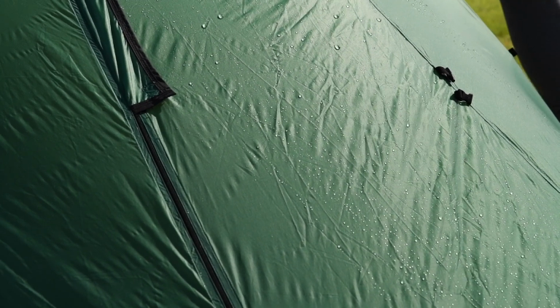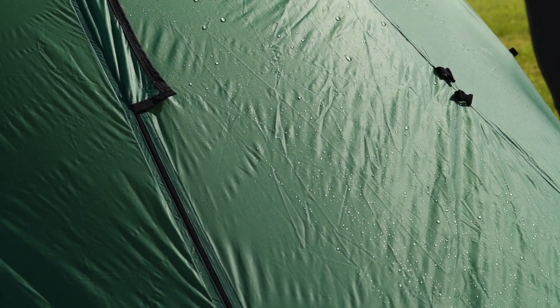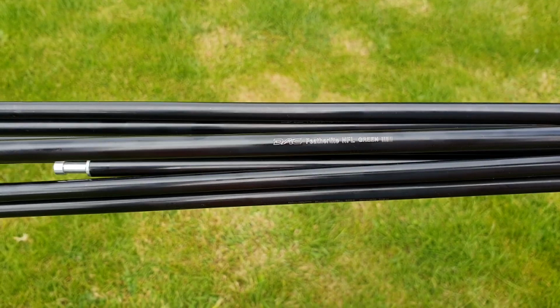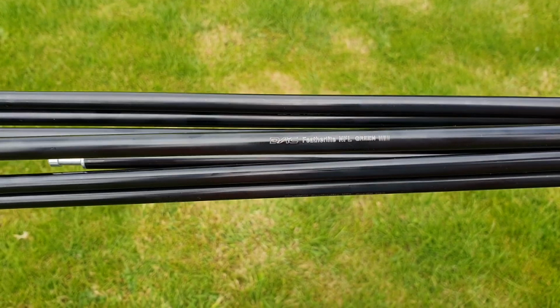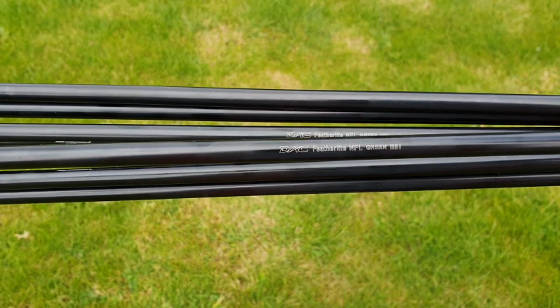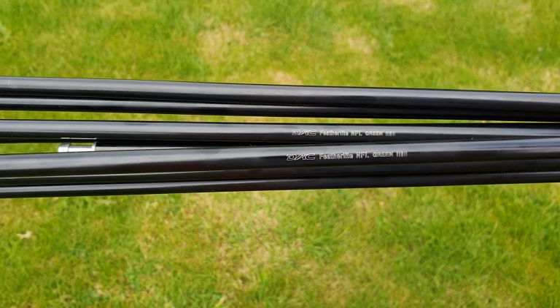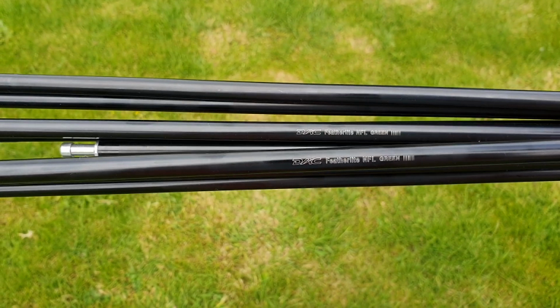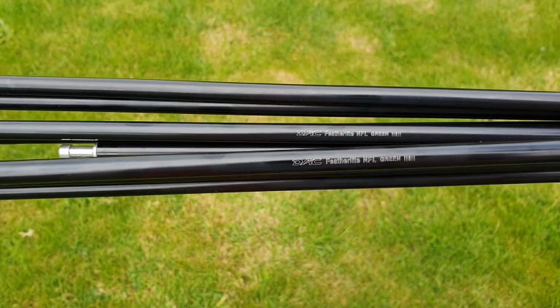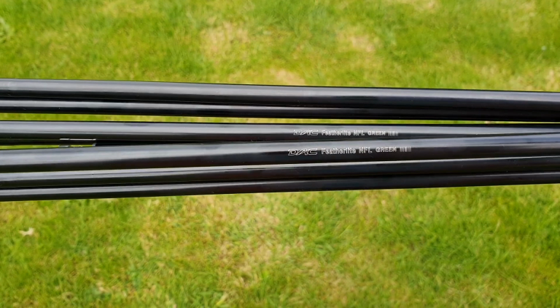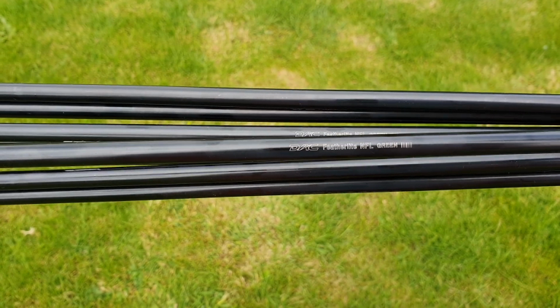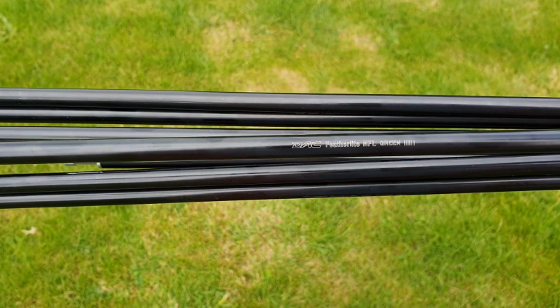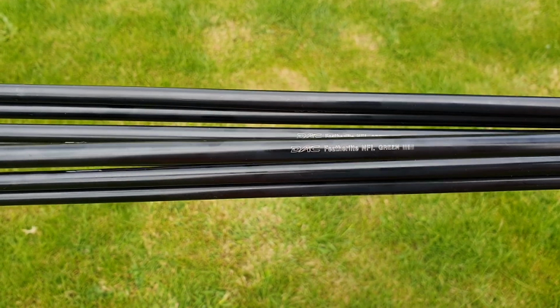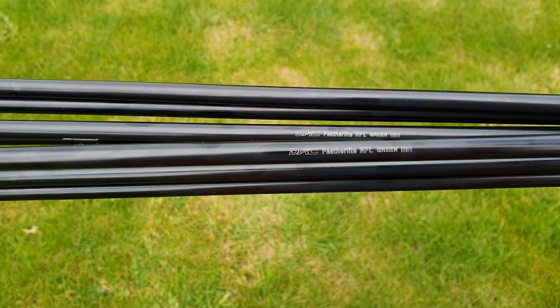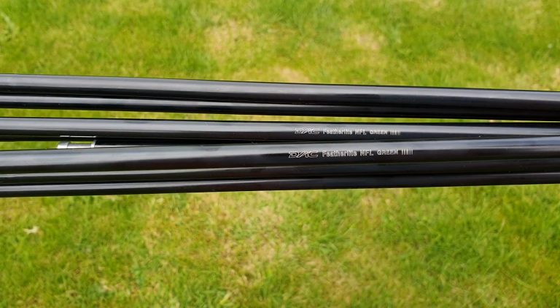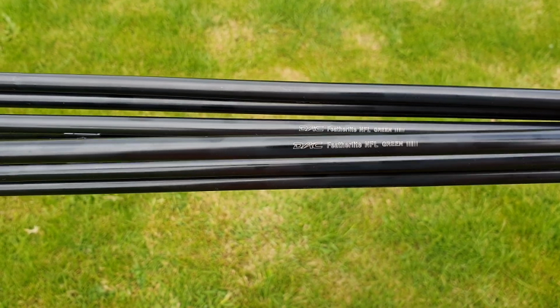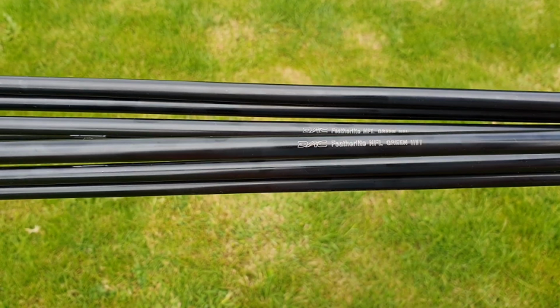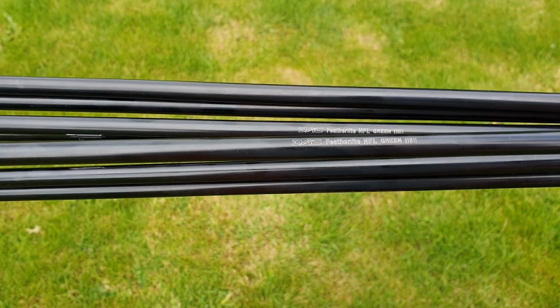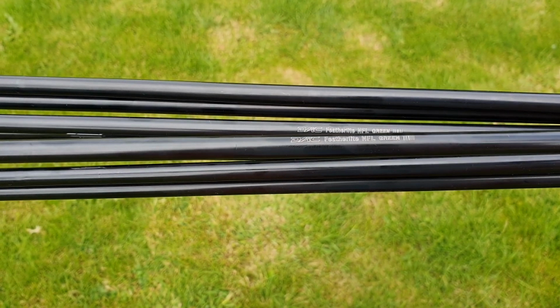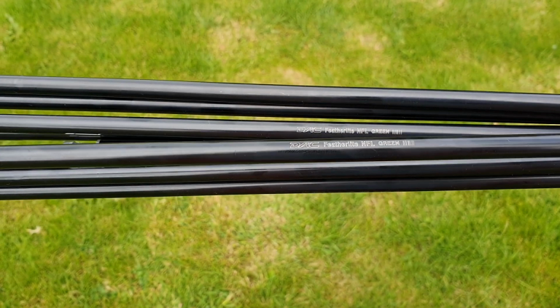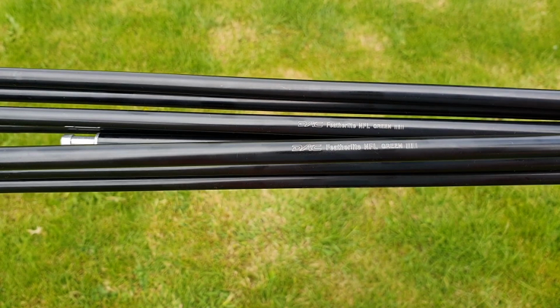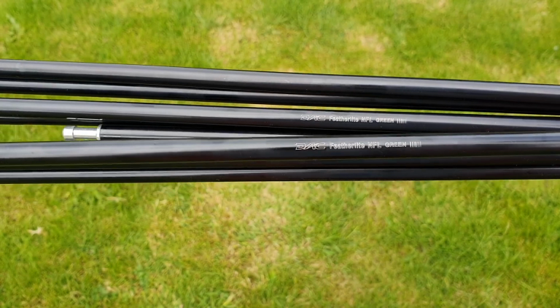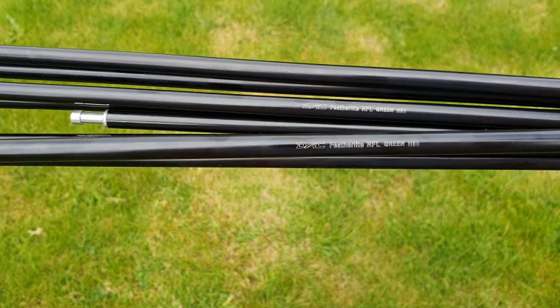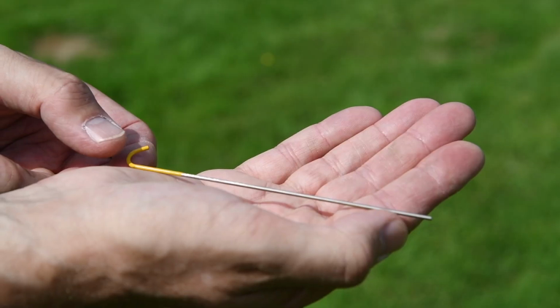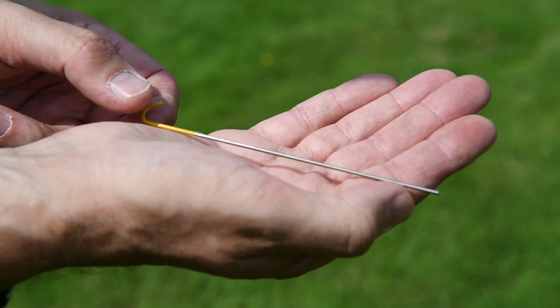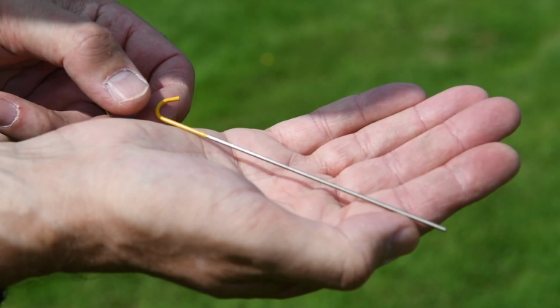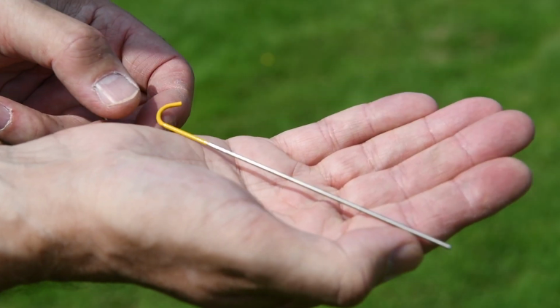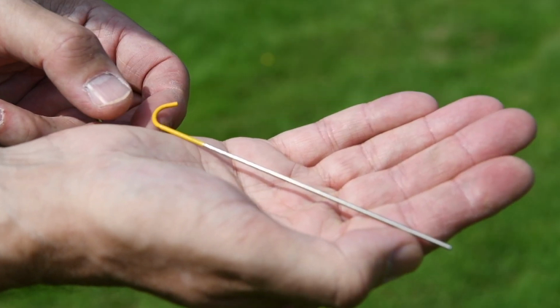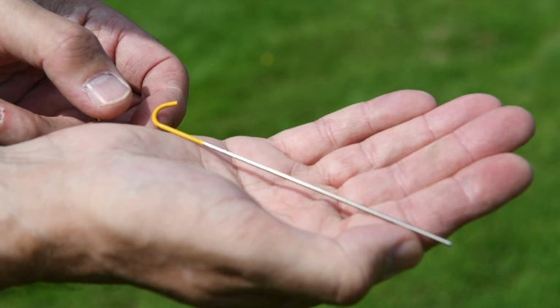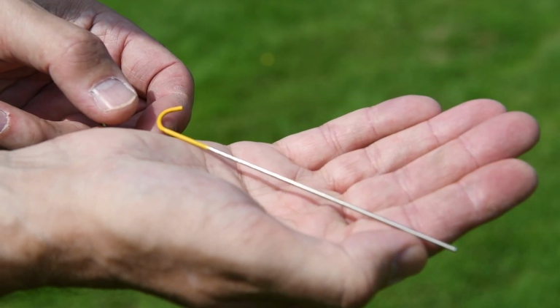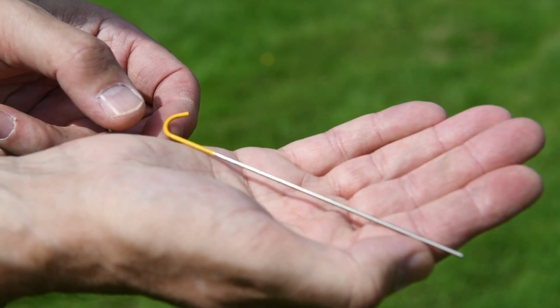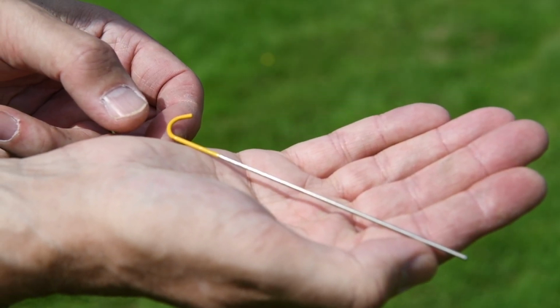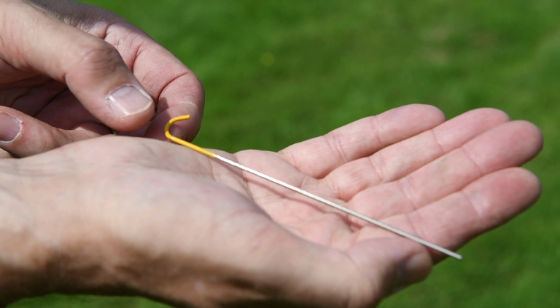We've used DAC Featherlite NFL, the lightest DAC pole, that also uses a more environmentally friendly form of anodising. One gram titanium pegs provide a strong but lighter solution than alloy.